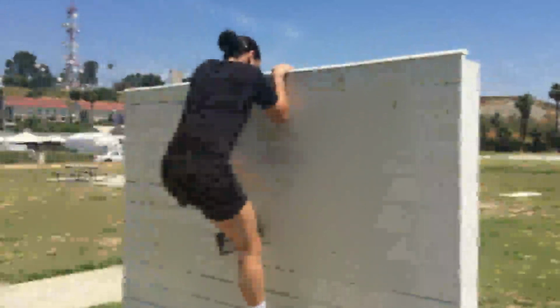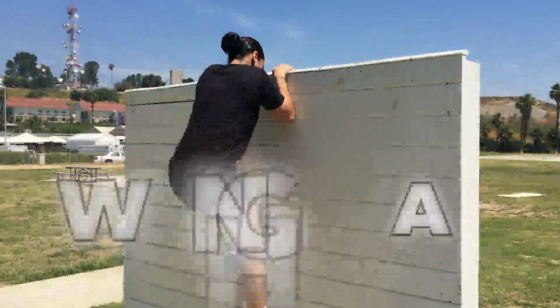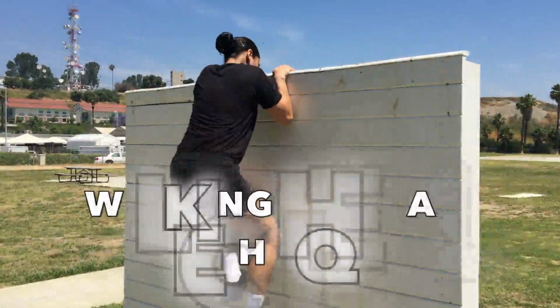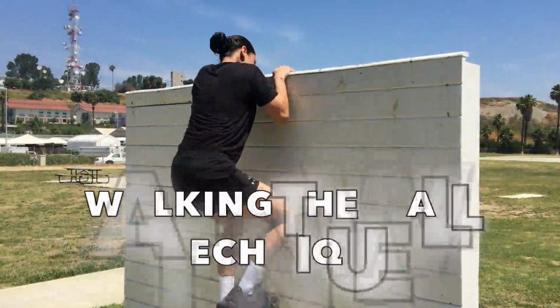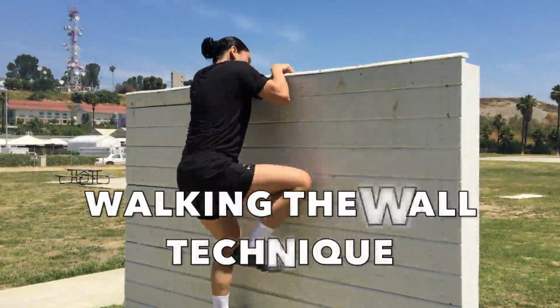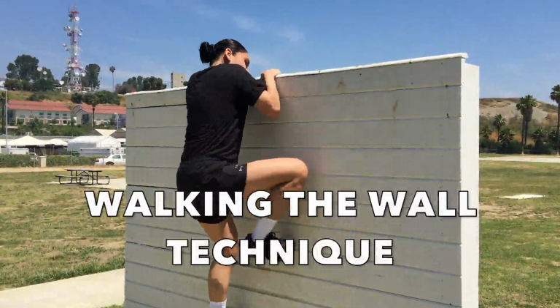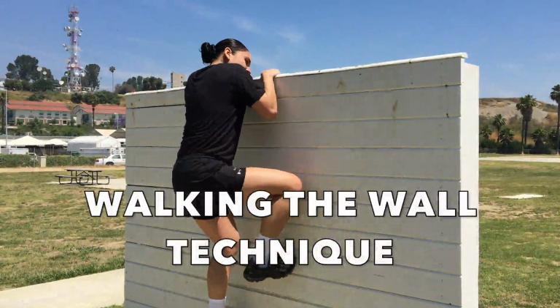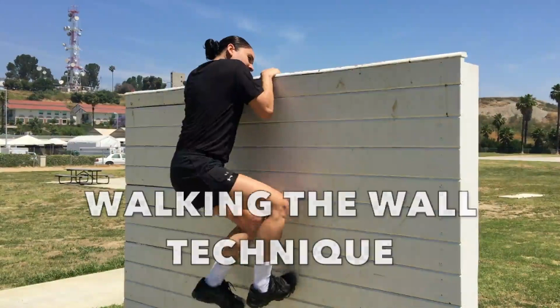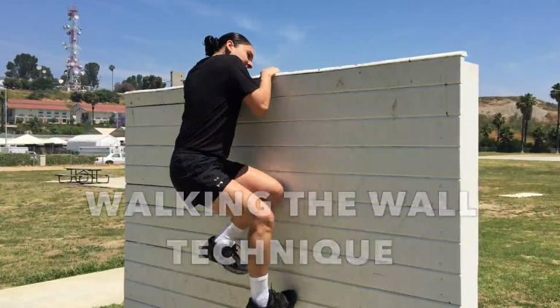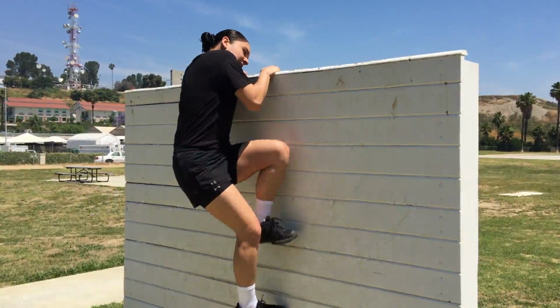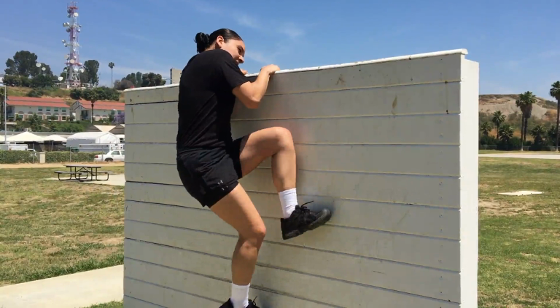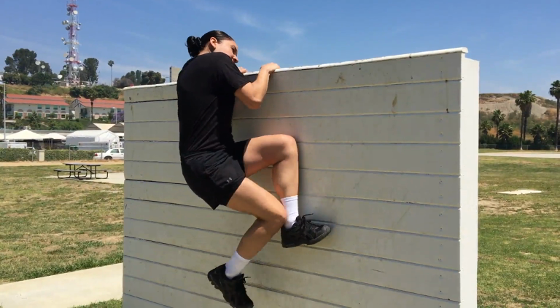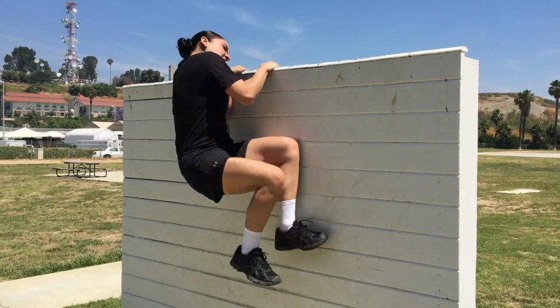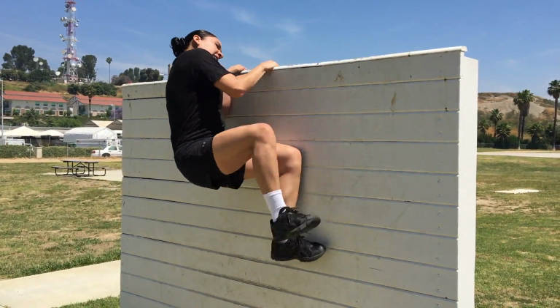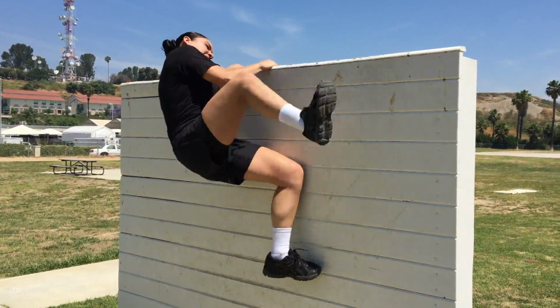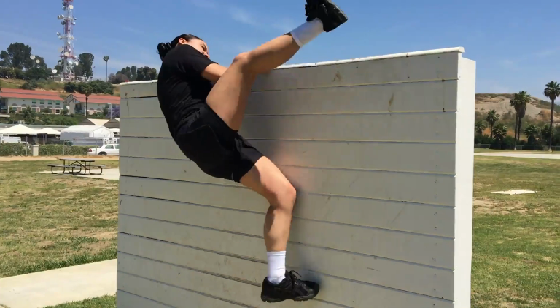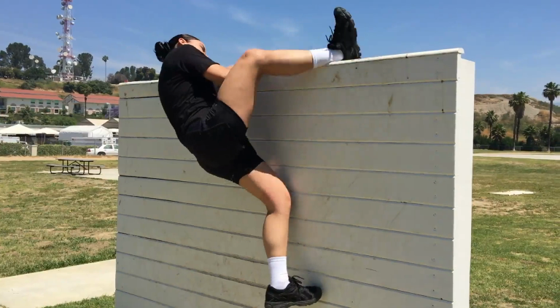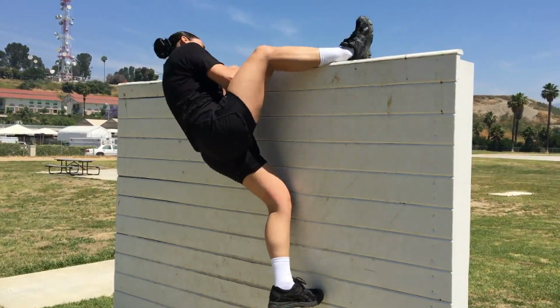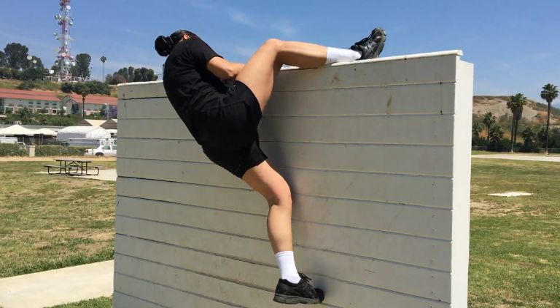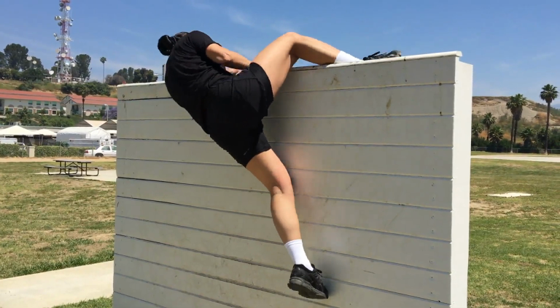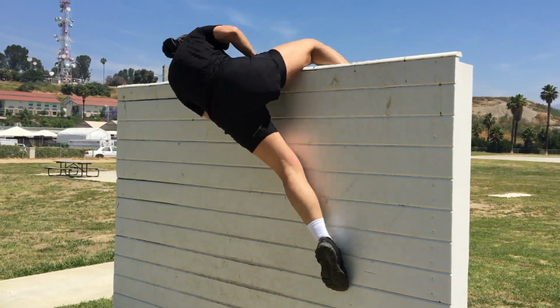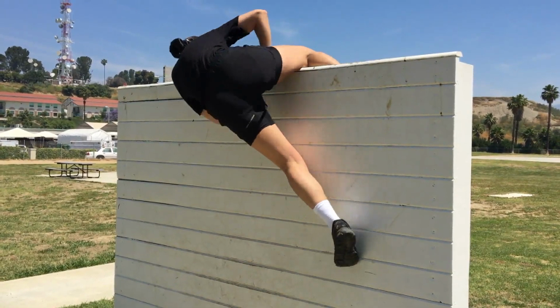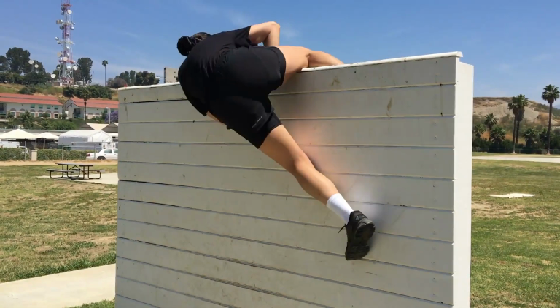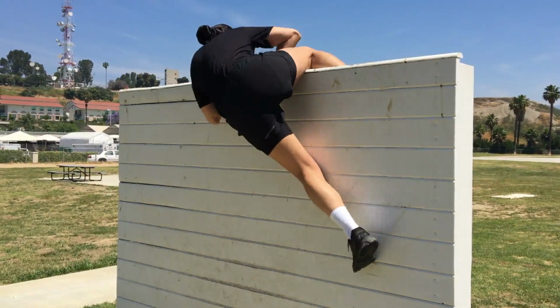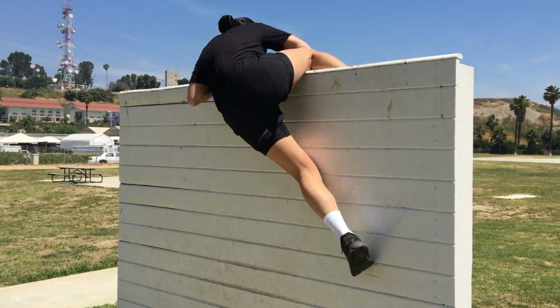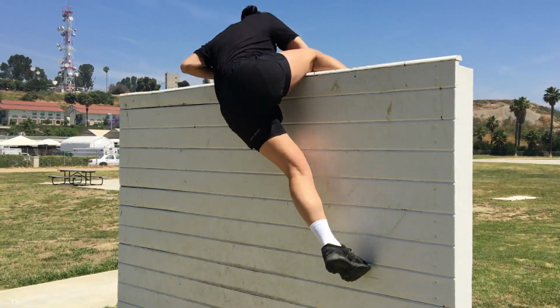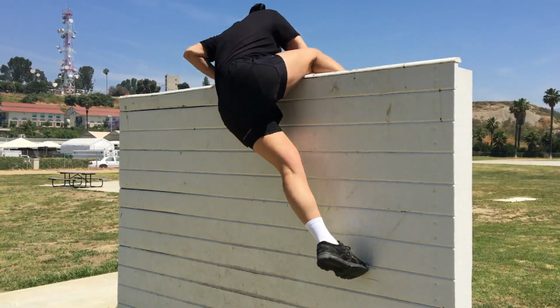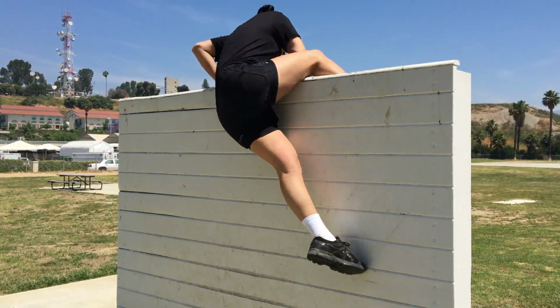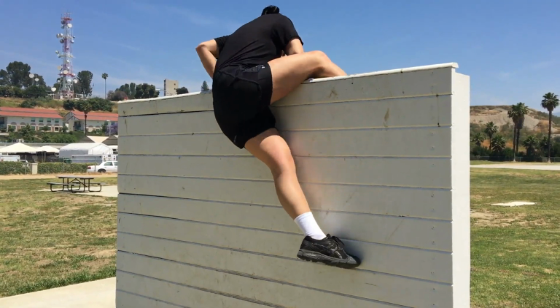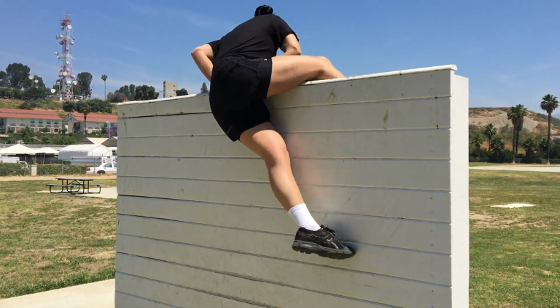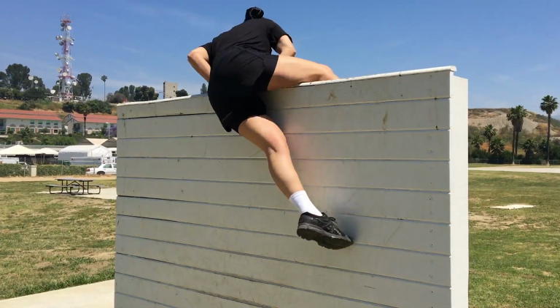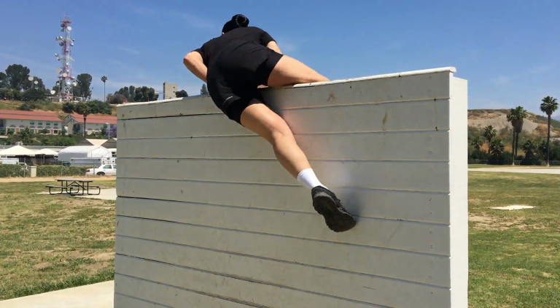The Walking the Wall Technique. This is a technique that requires less upper body strength. Using your hands, grab the top of the wall and scale the wall with your feet. As you get close to the top, kick your foot over and bring the rest of your body over the wall.